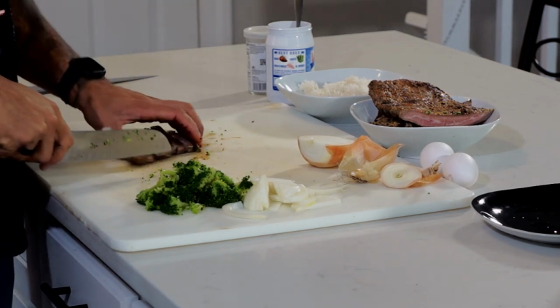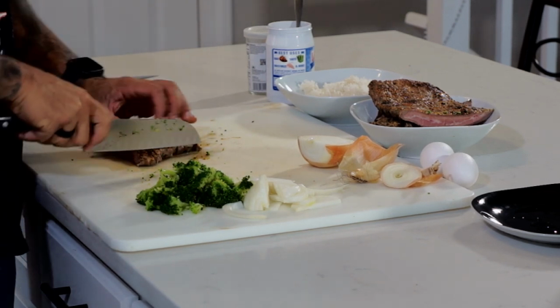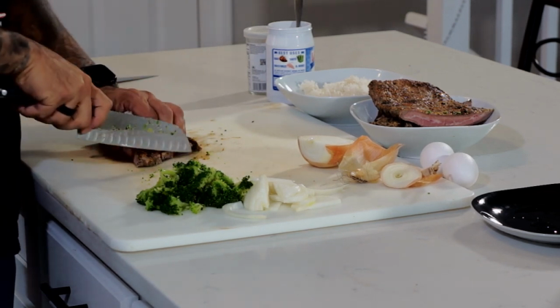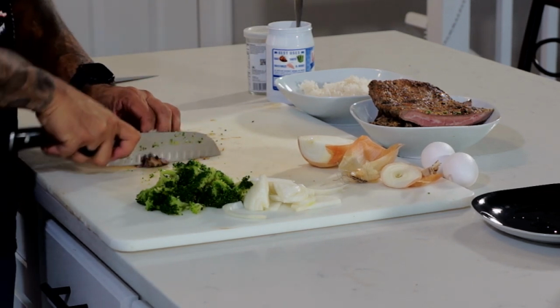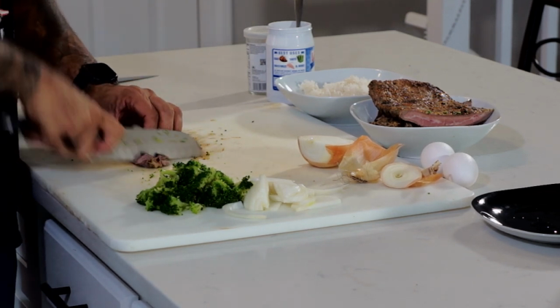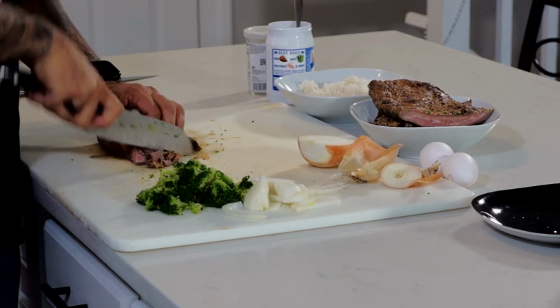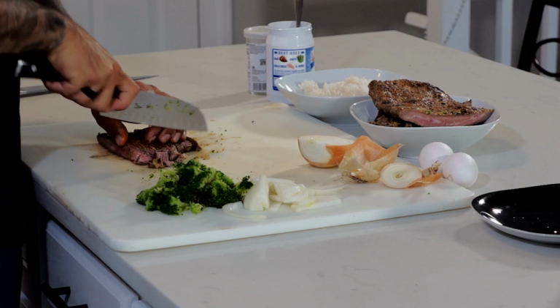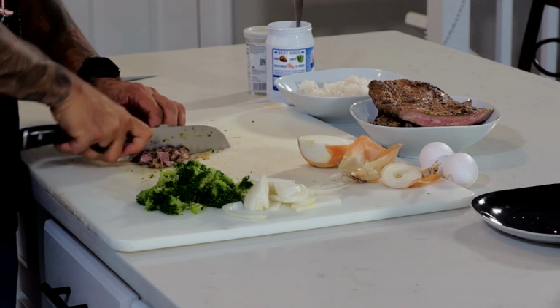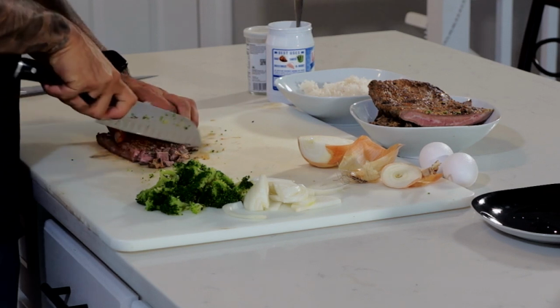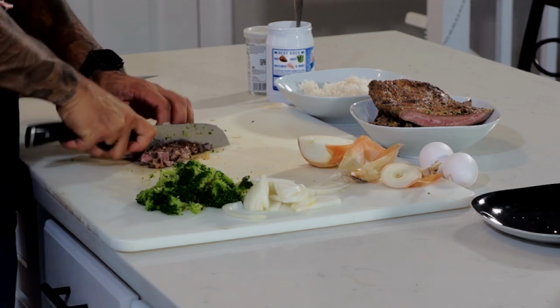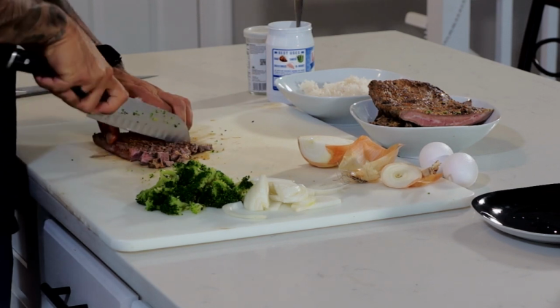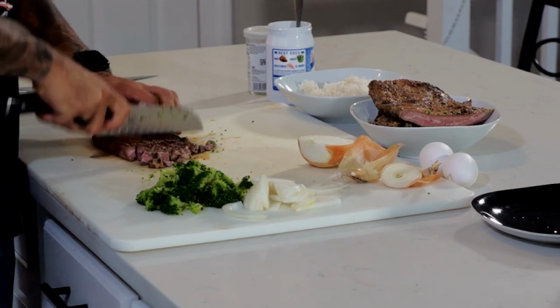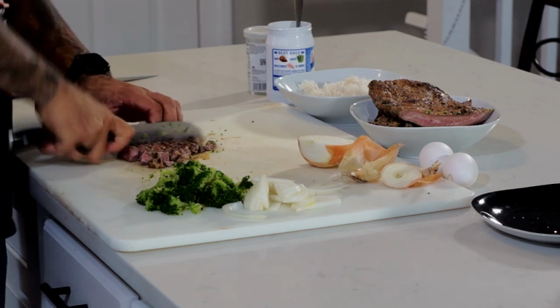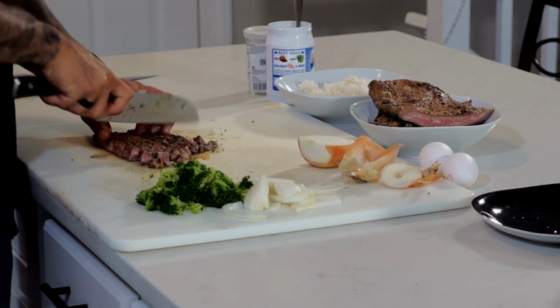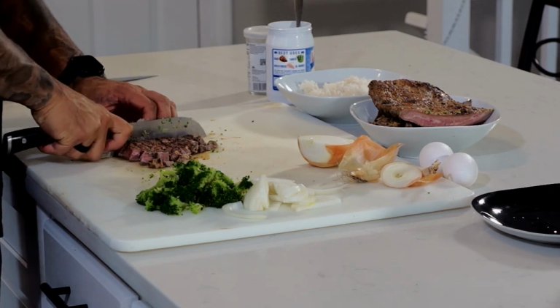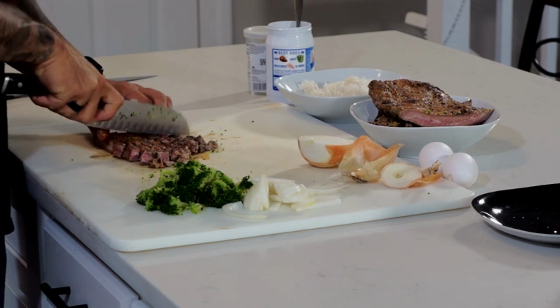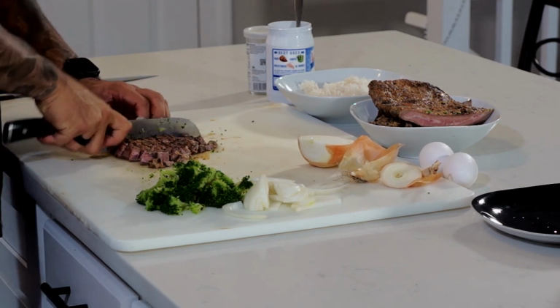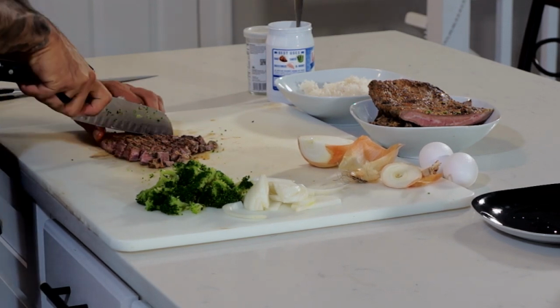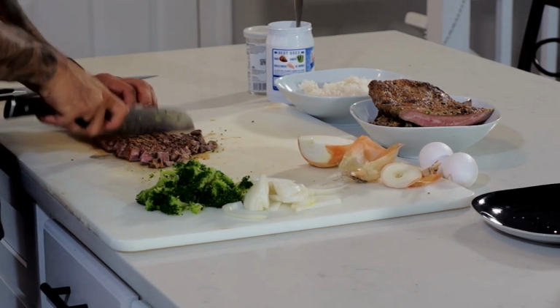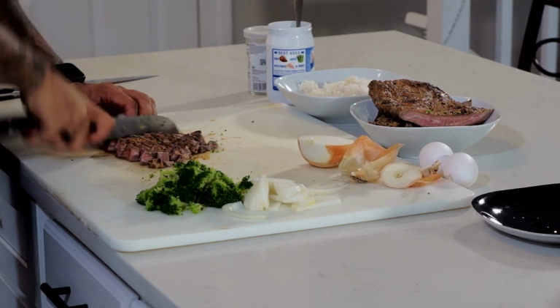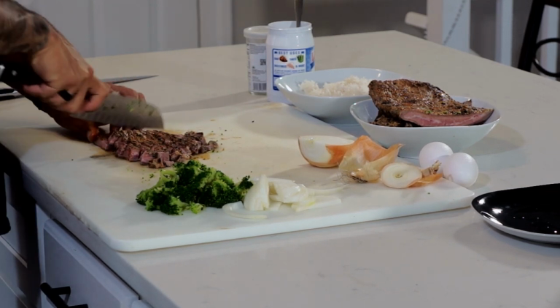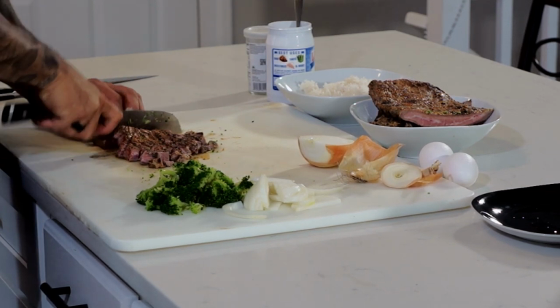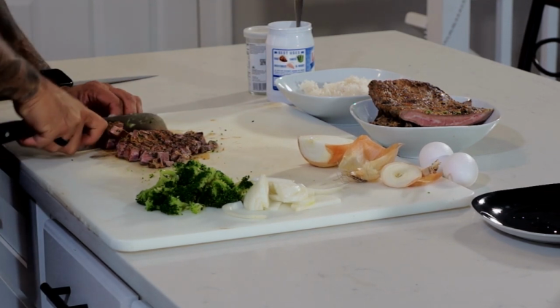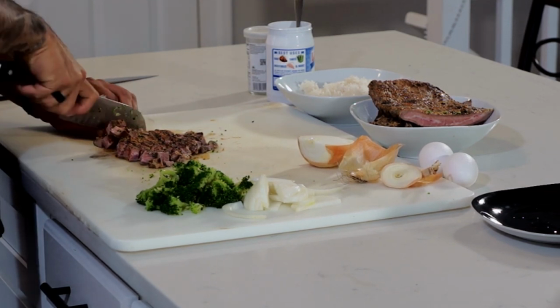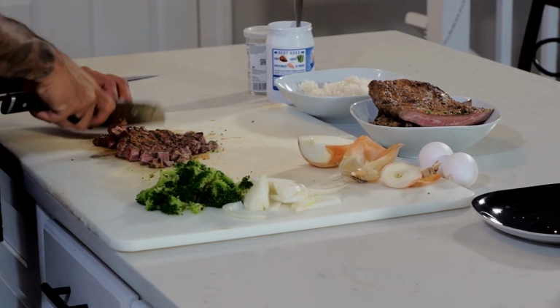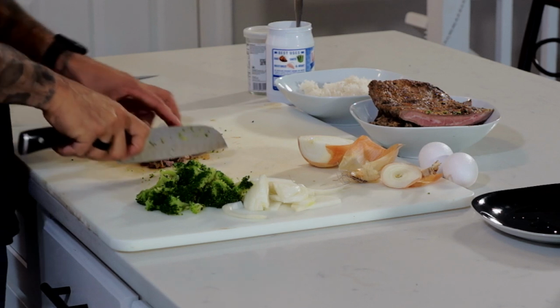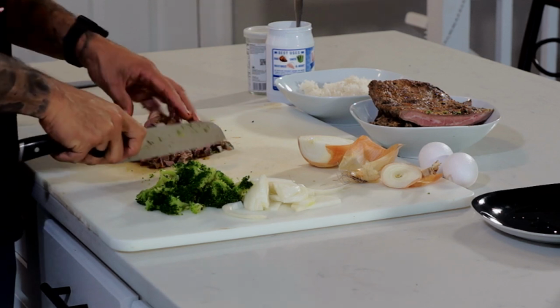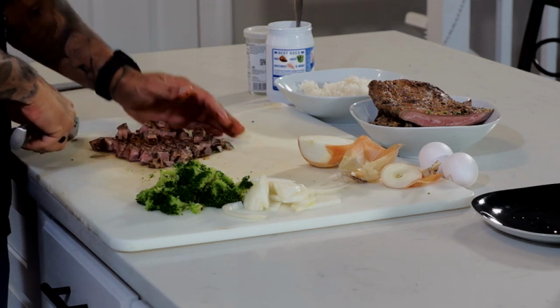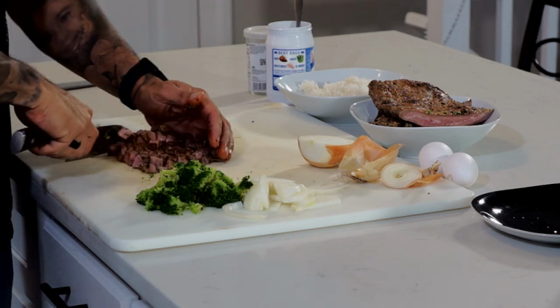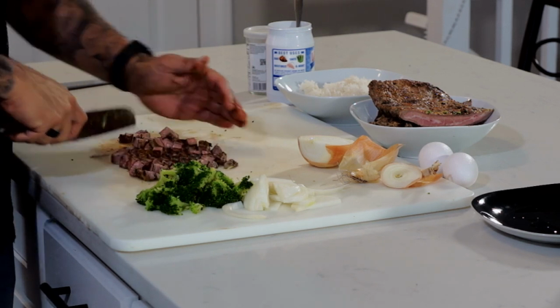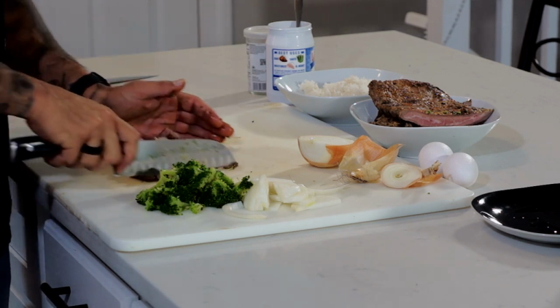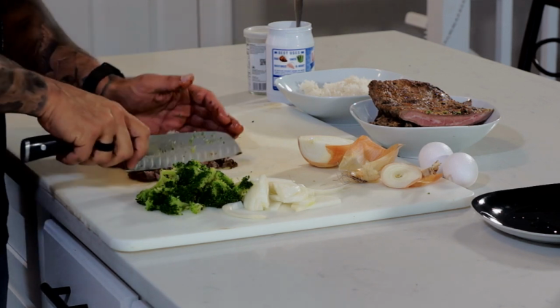Next I'm going to go across it, so I get a nice little dice — almost like a small dice, between a small and a medium. I'm going to set that aside.